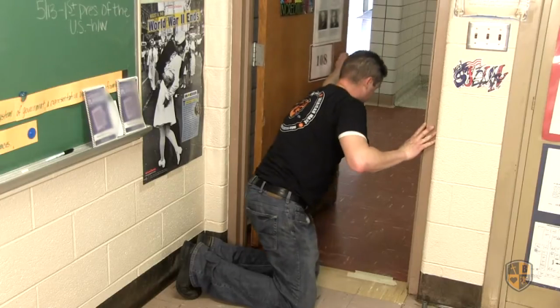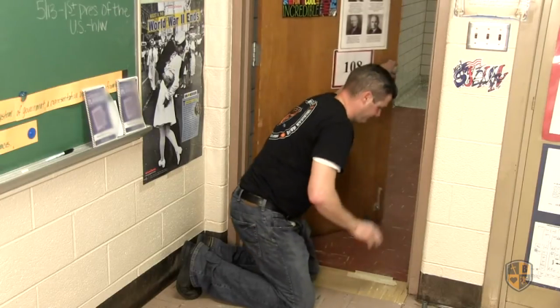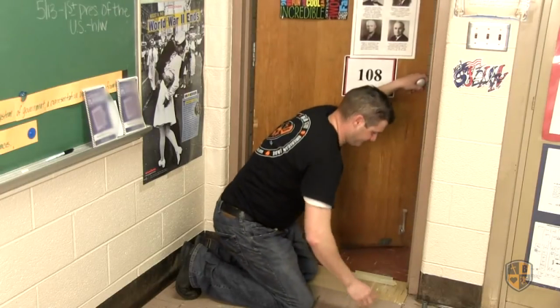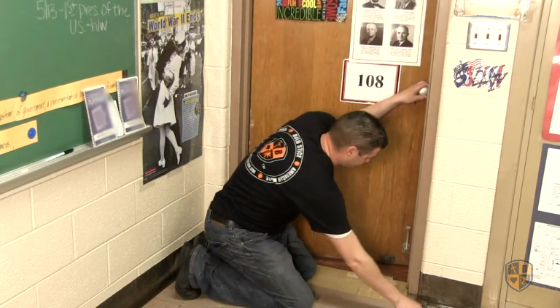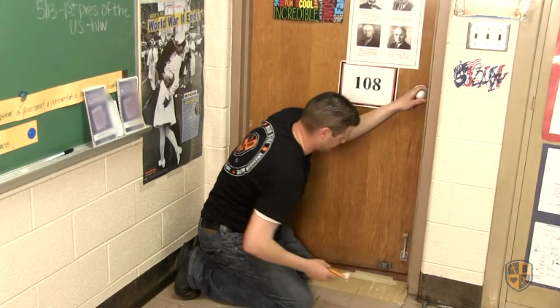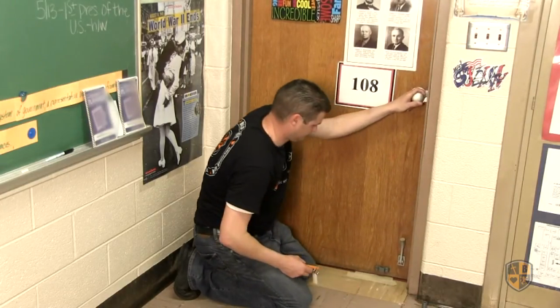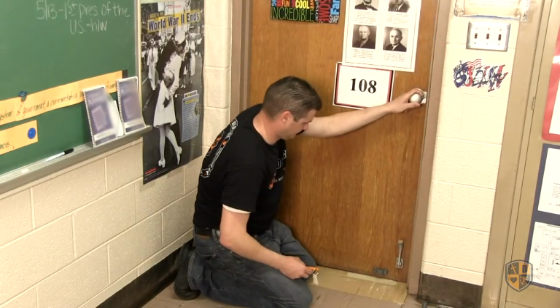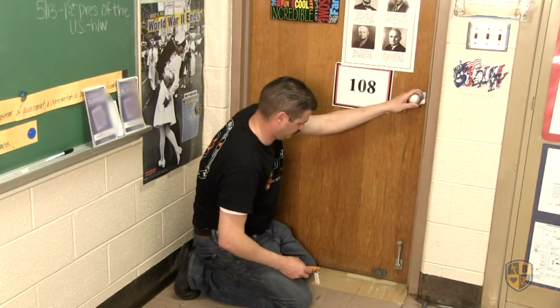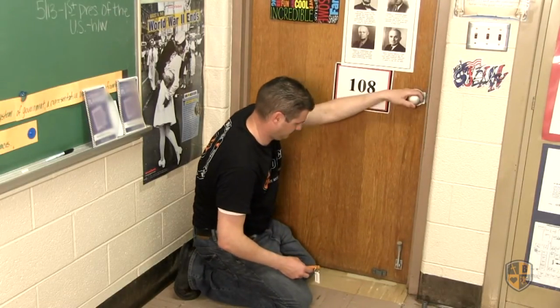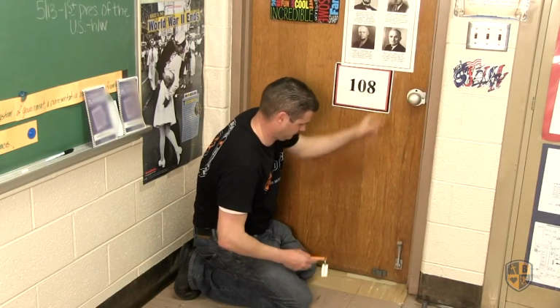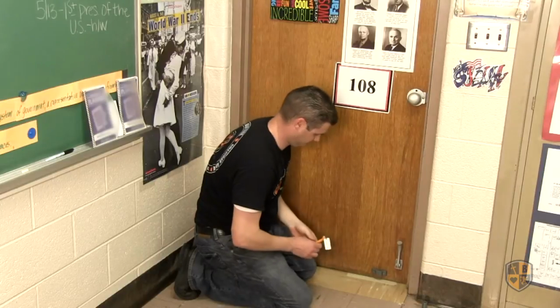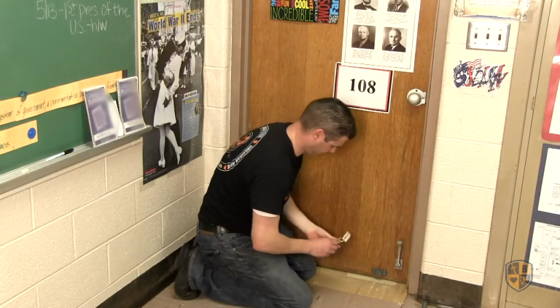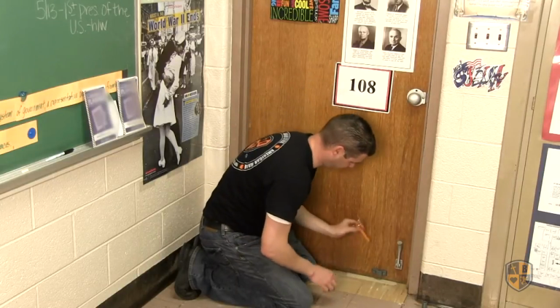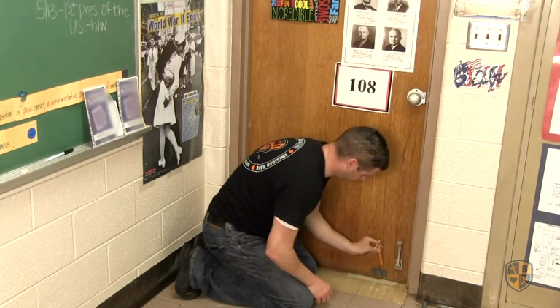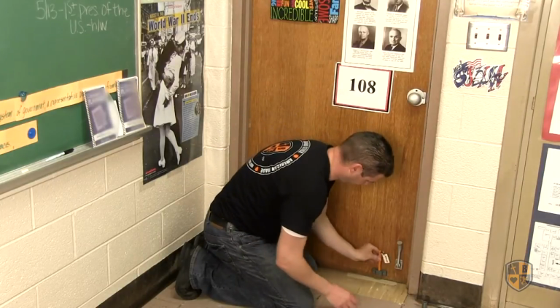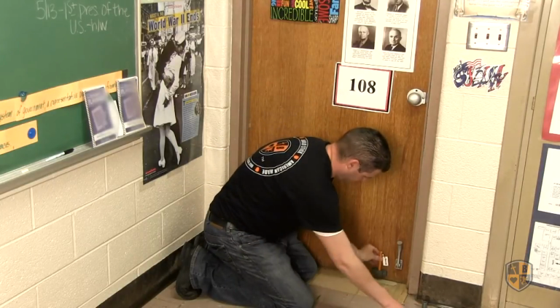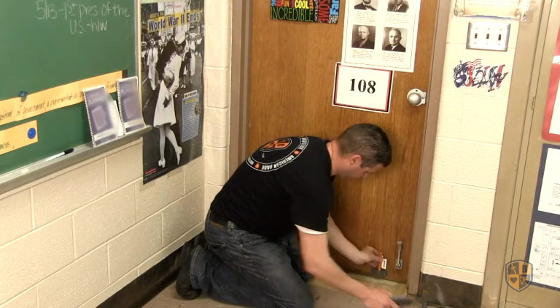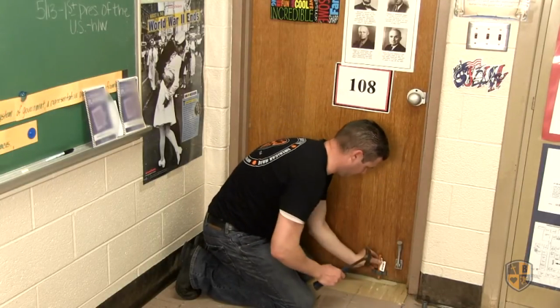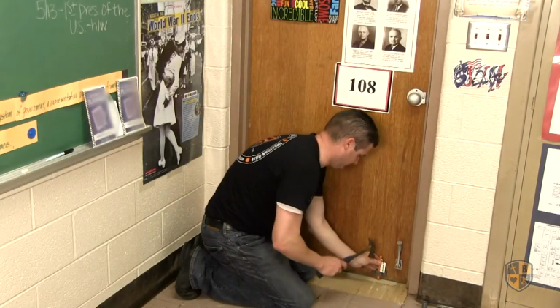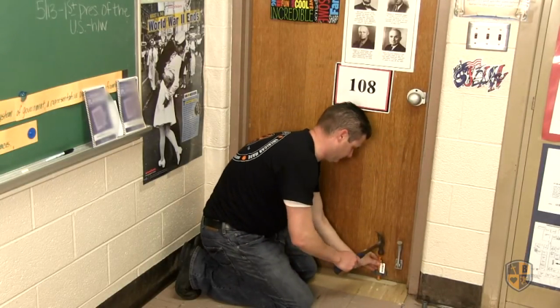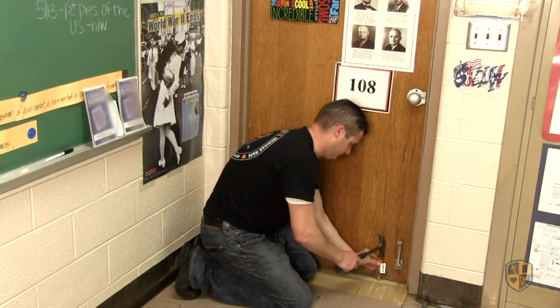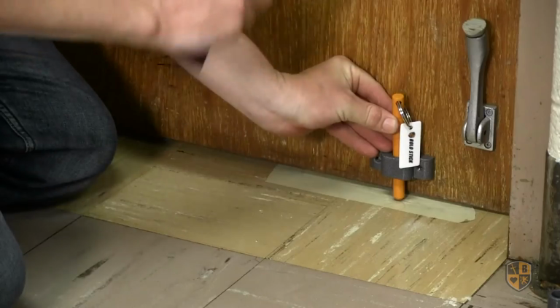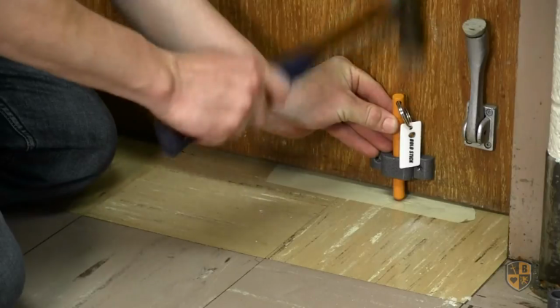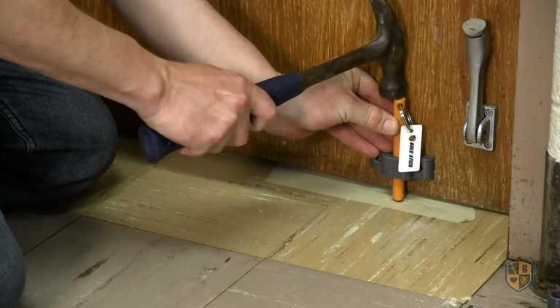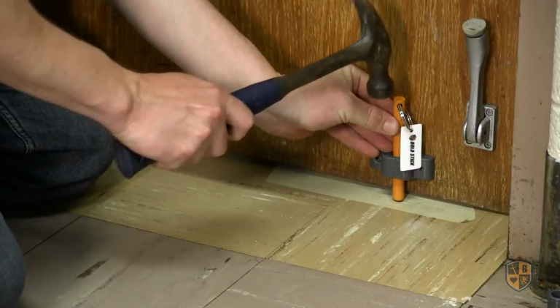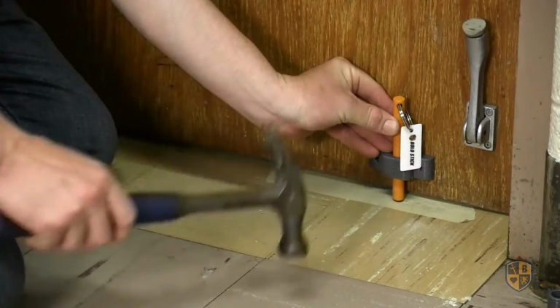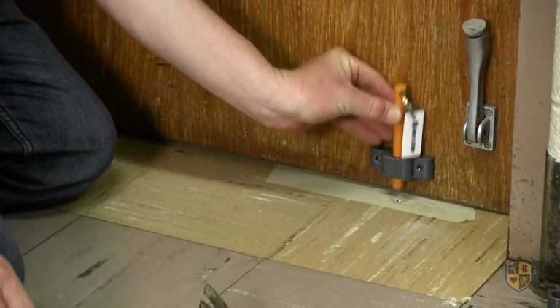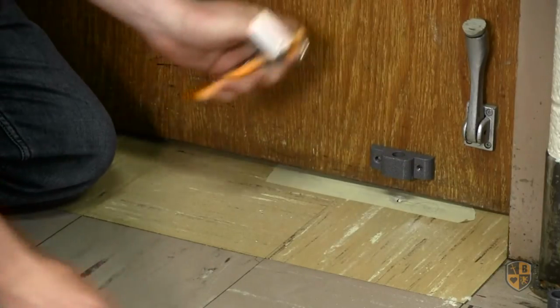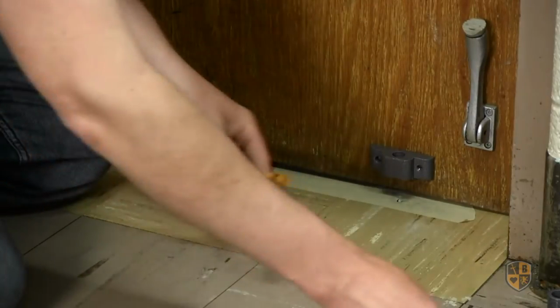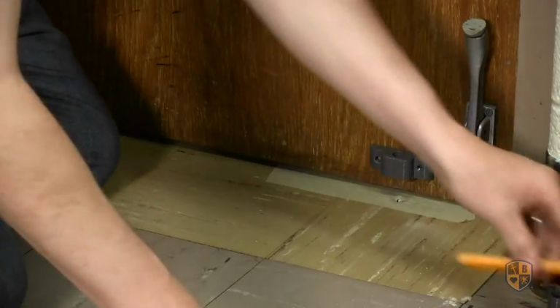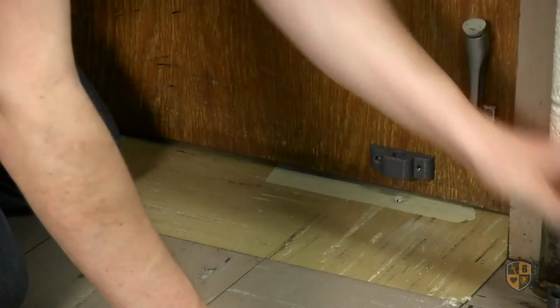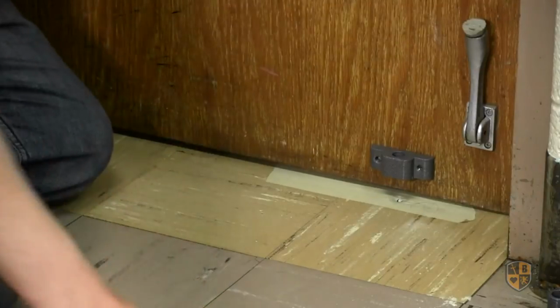Close the door and insert the bolo stick safety pin into the safety block. Tap the pin with a hammer to mark the floor surface. Remove the safety pin and open the door.